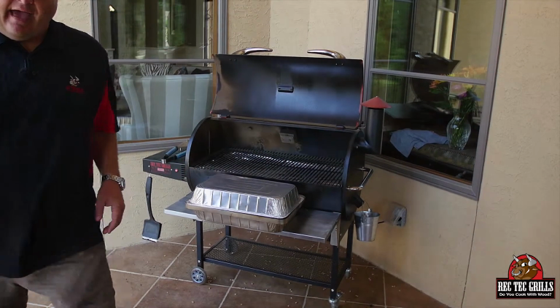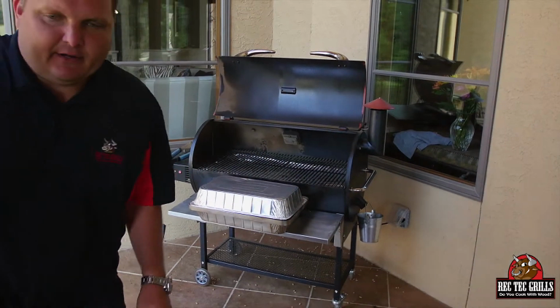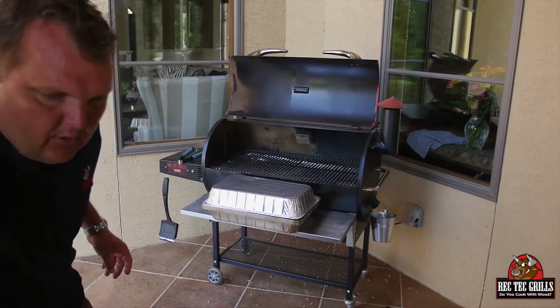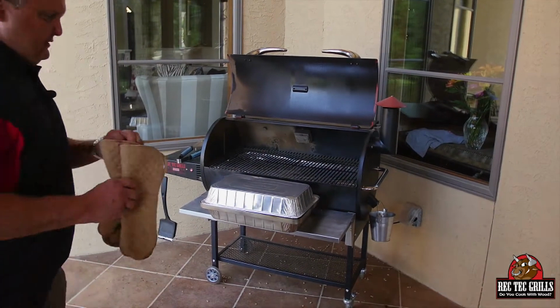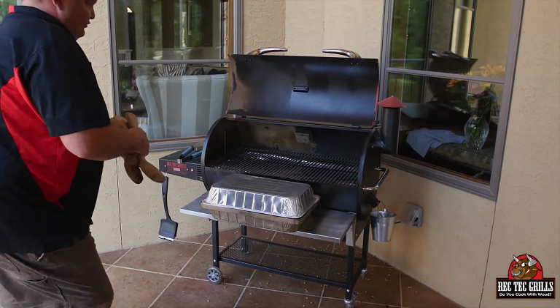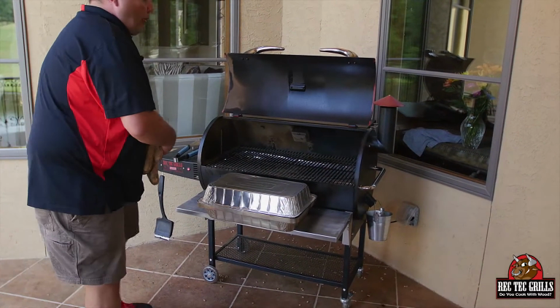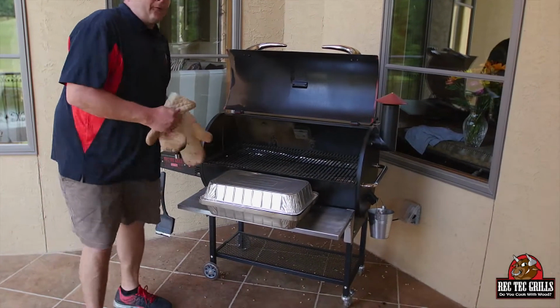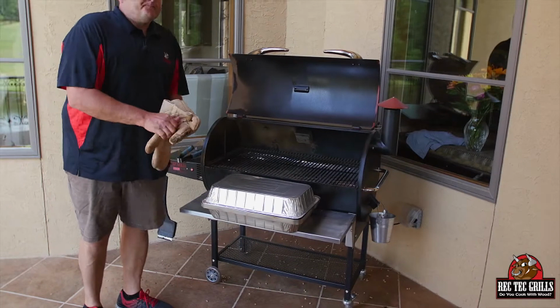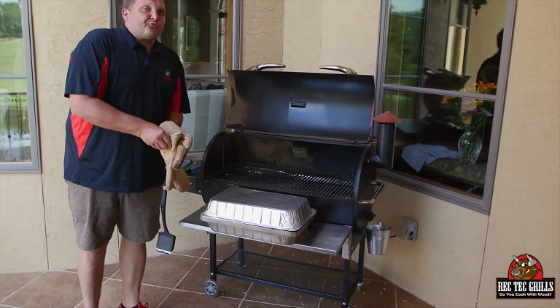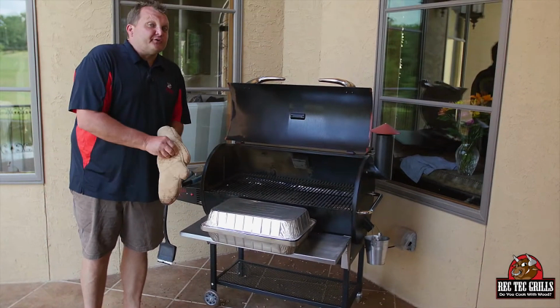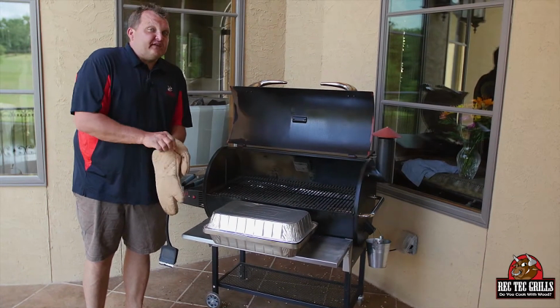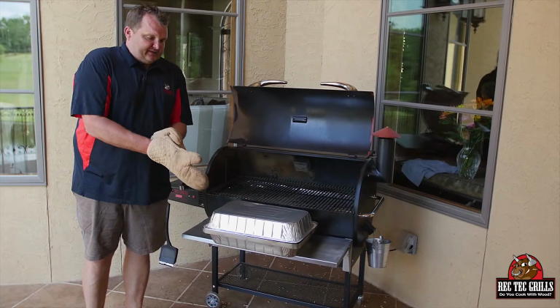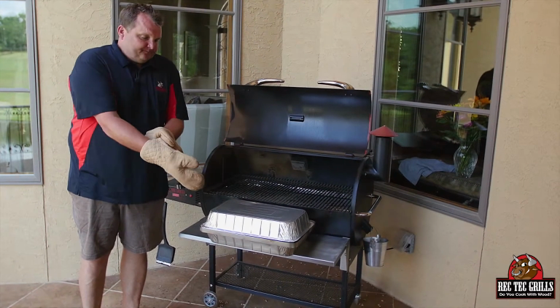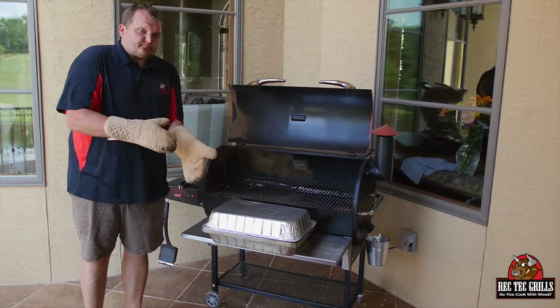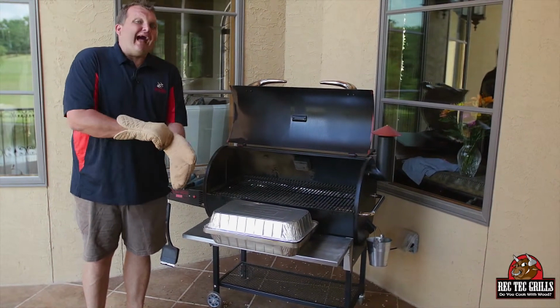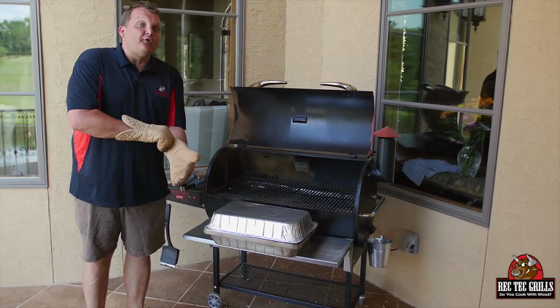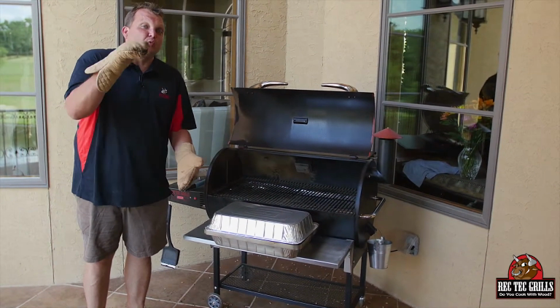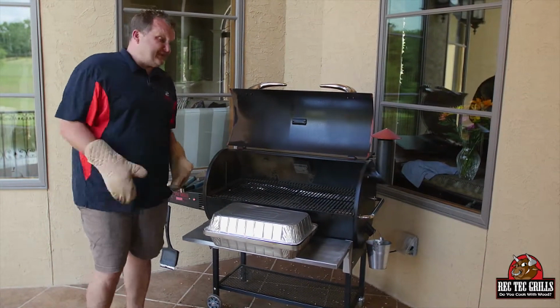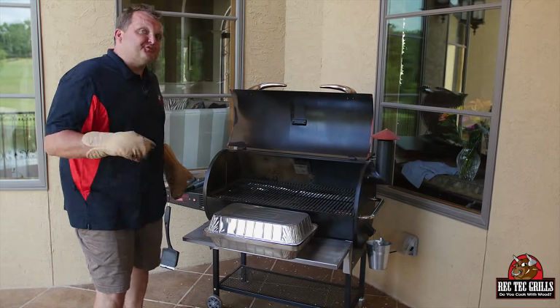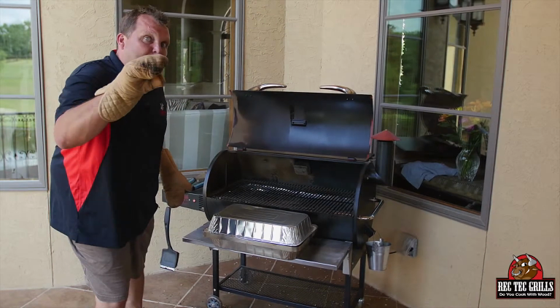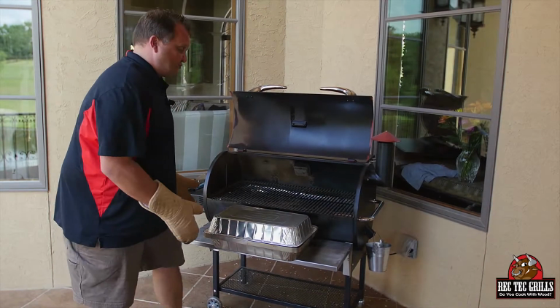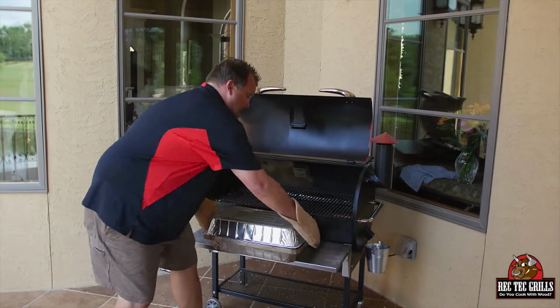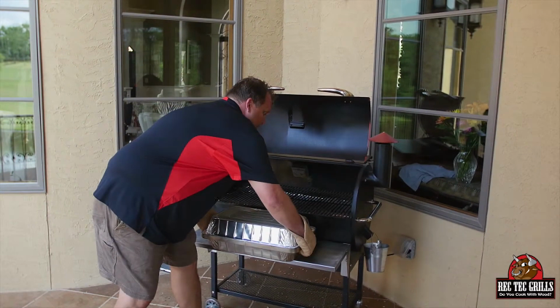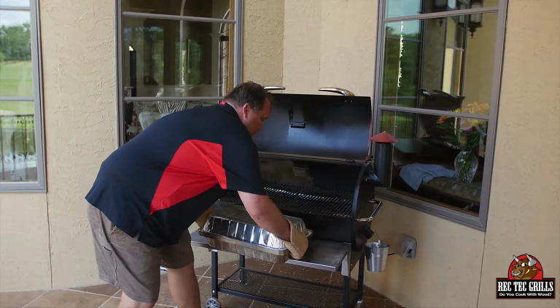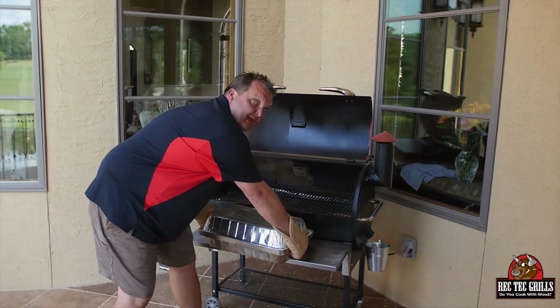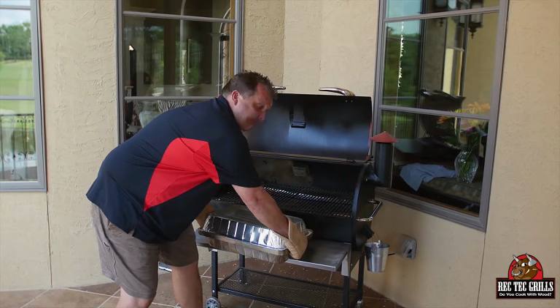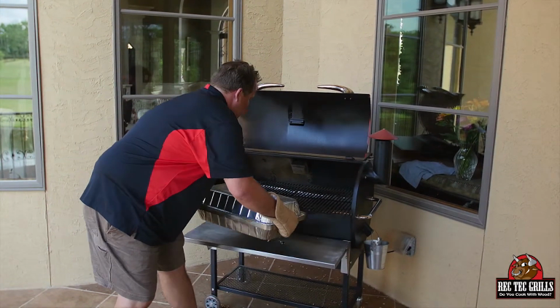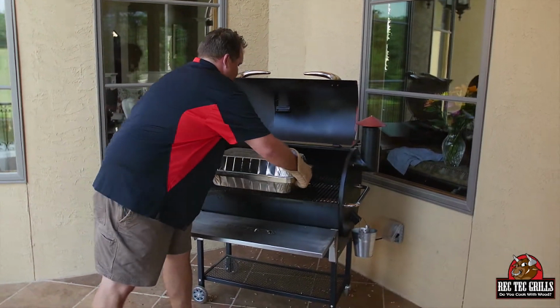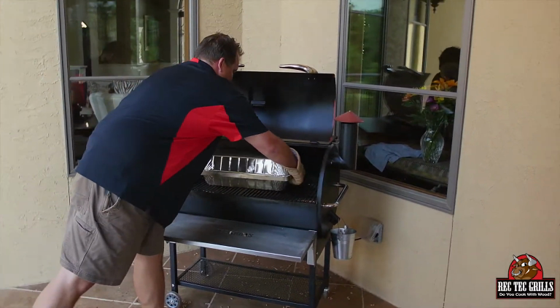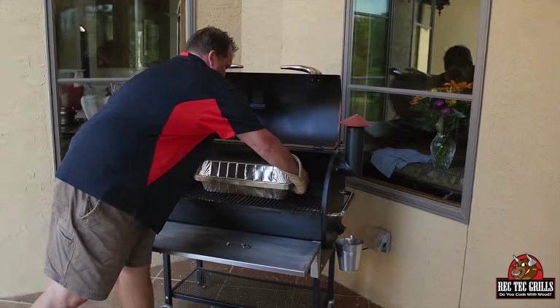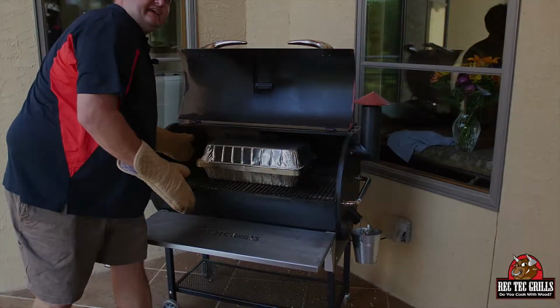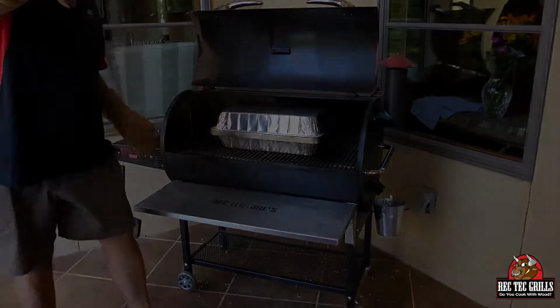And we're going to go two more hours at 350 degrees now. I'm going to go for a swim — so next time you see me, I'll be in my swimsuit. You can do that with Rec Tech, you know. See you in two hours.